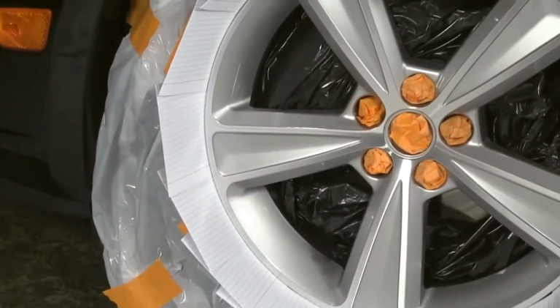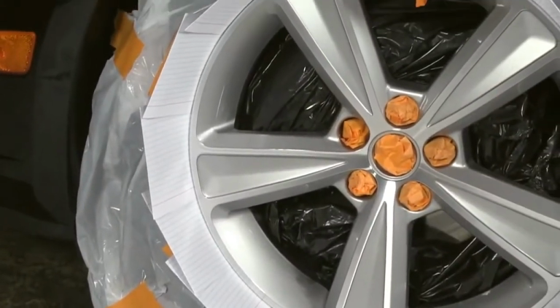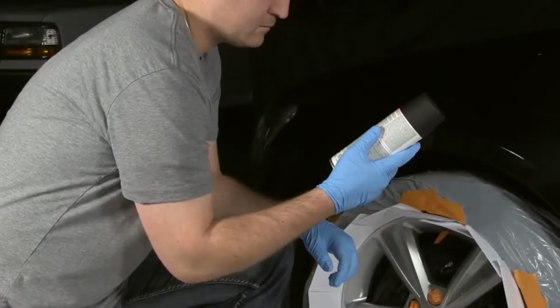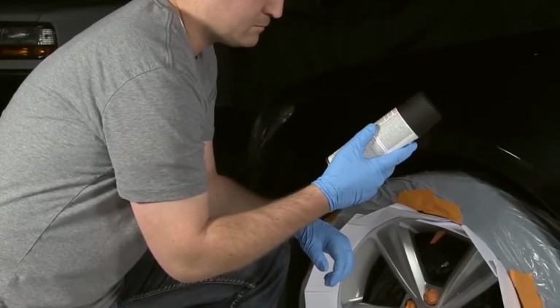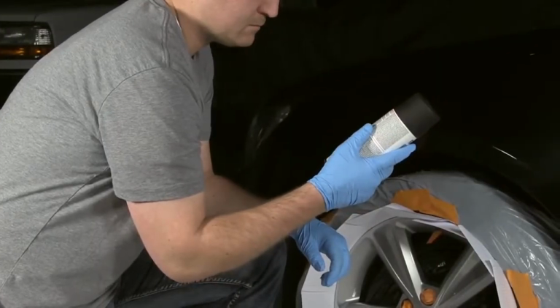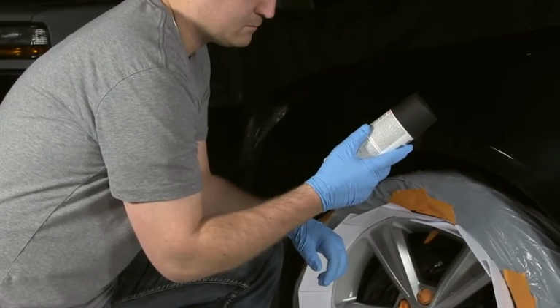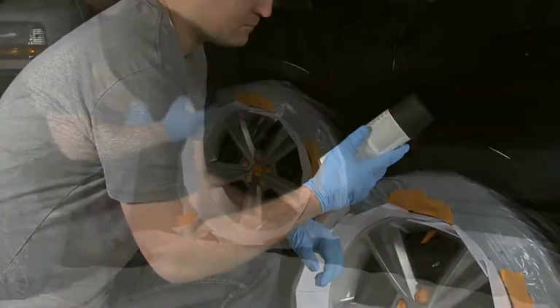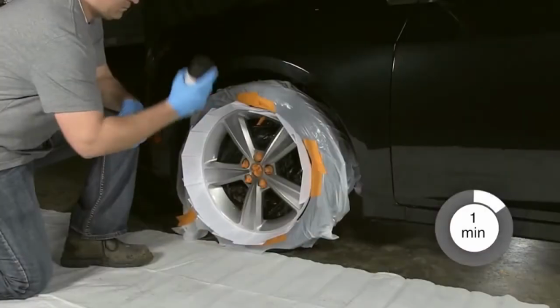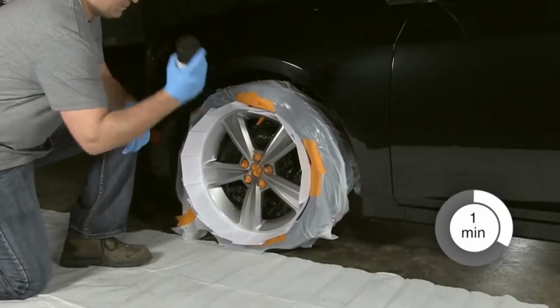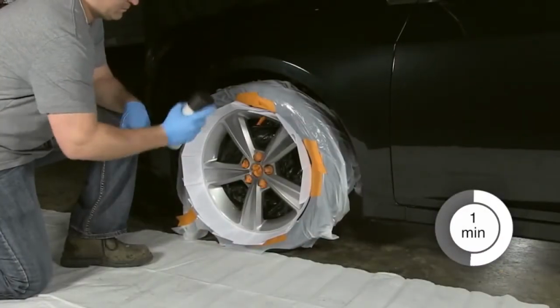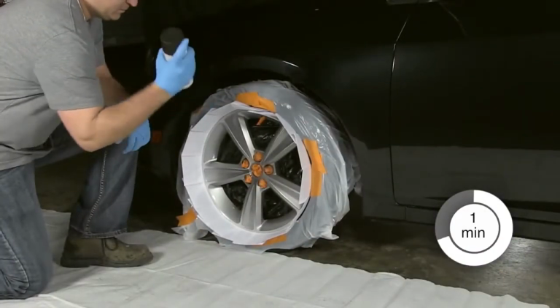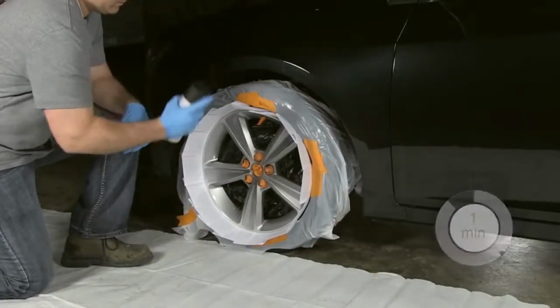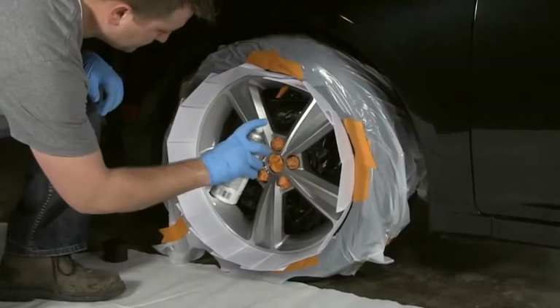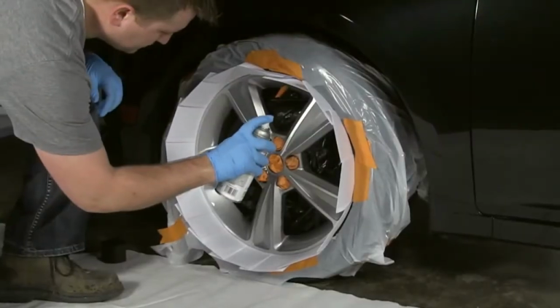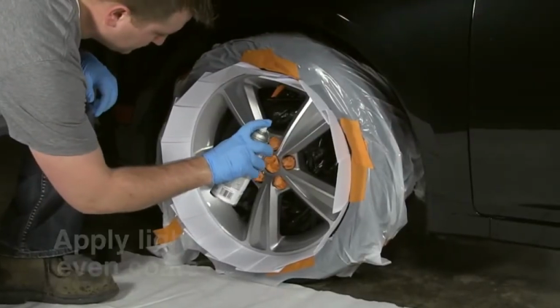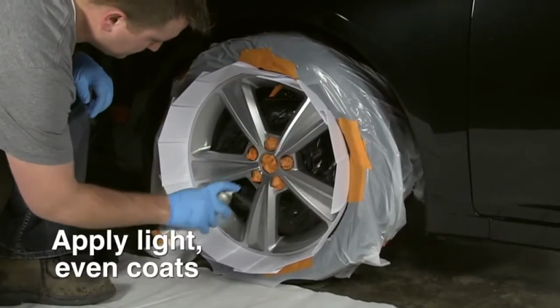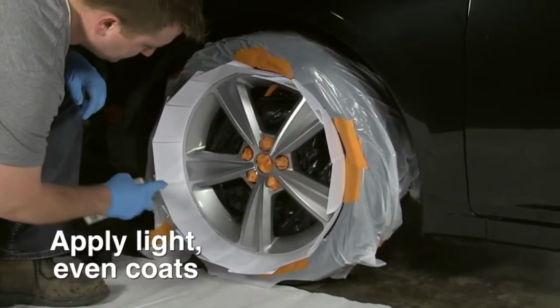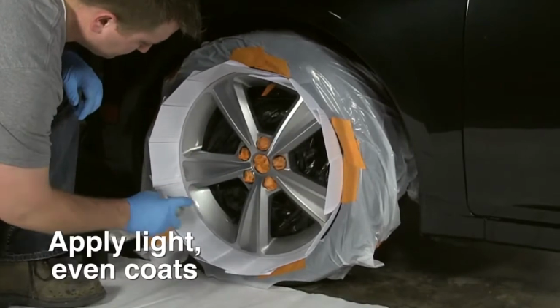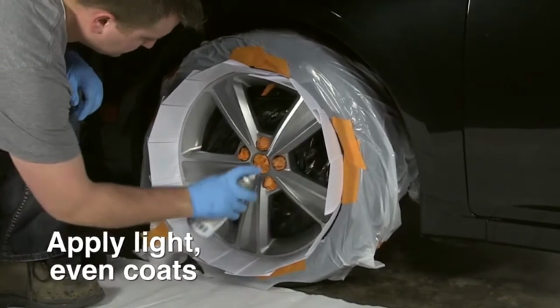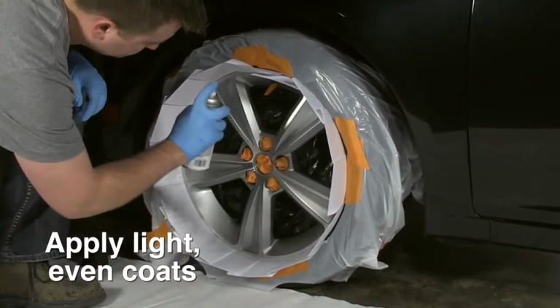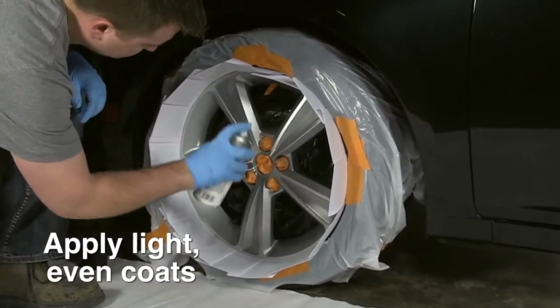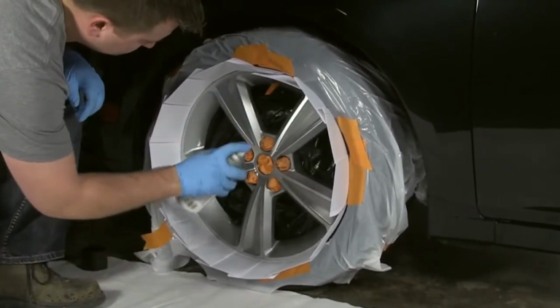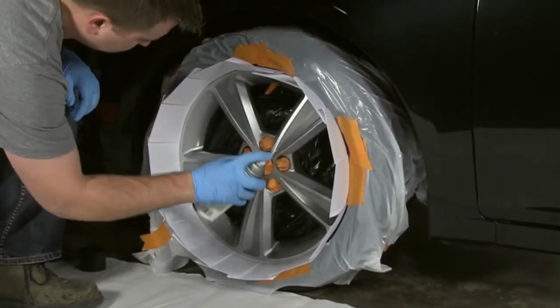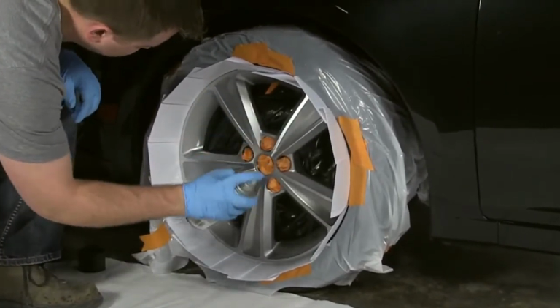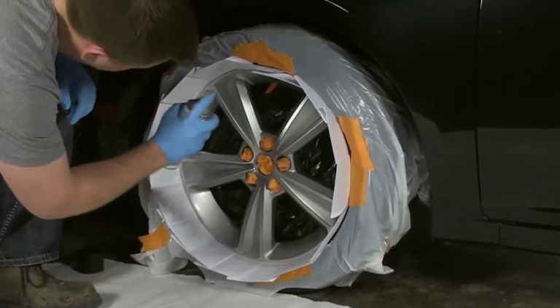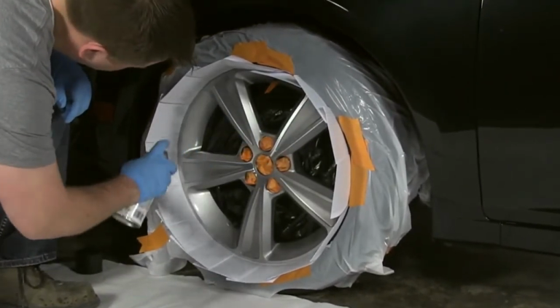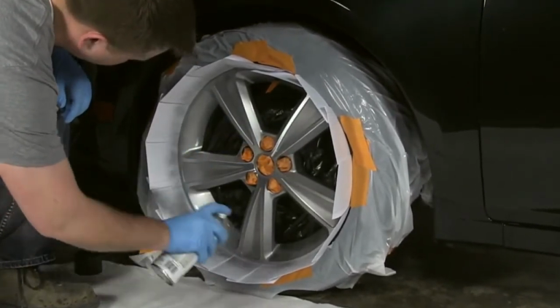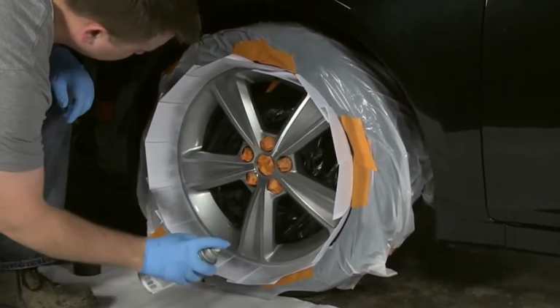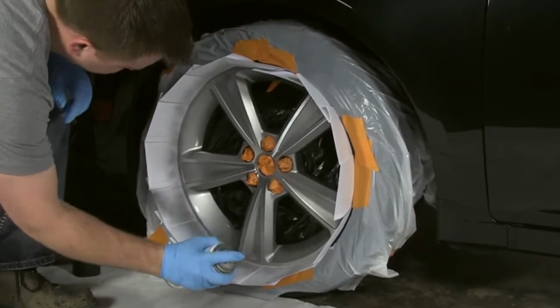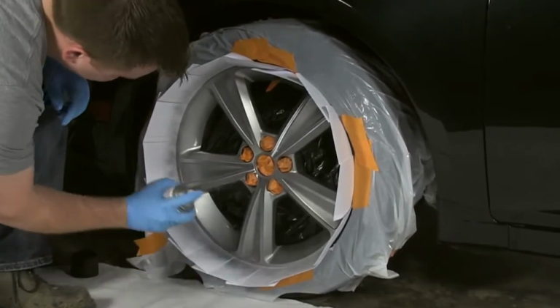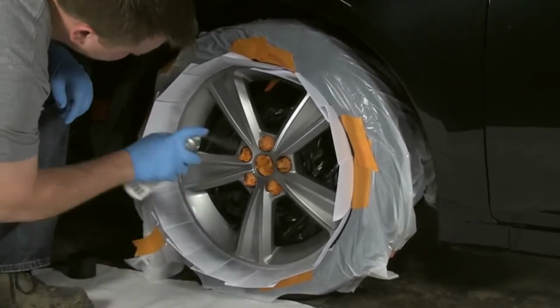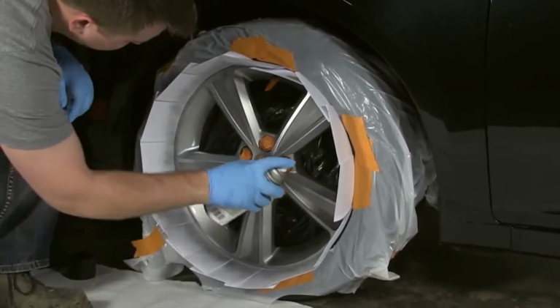Read instructions before beginning your project, and once you're ready to apply, shake the can vigorously for one minute. Apply in even coats, keeping the can 8 to 12 inches from the surface. Spray in a steady back and forth motion, slightly overlapping each stroke.